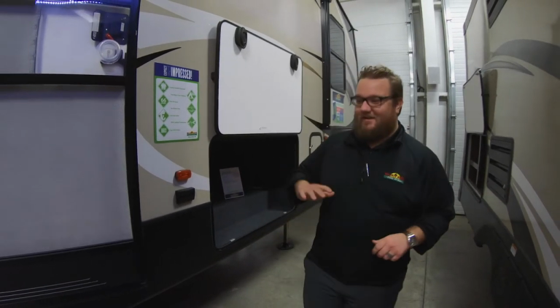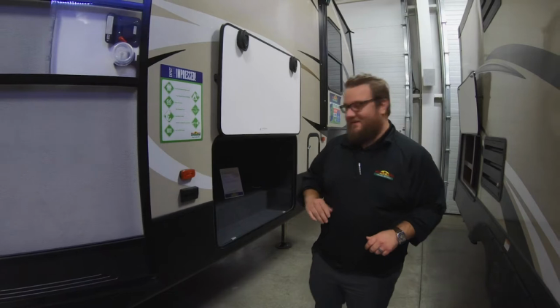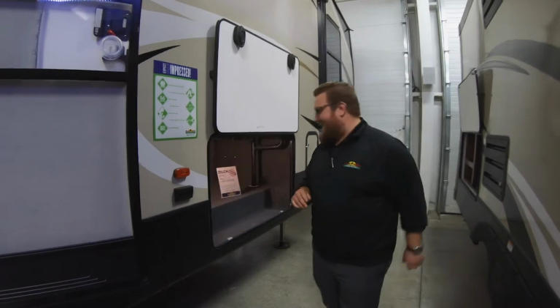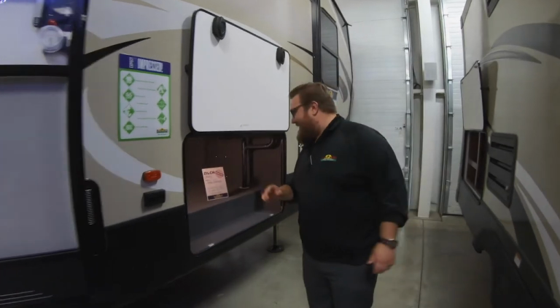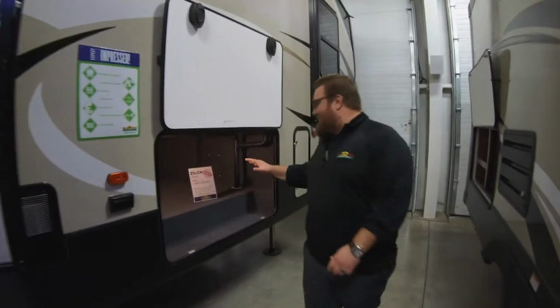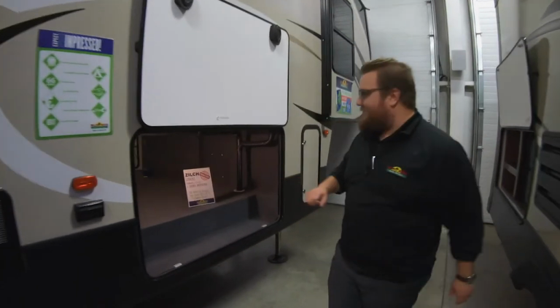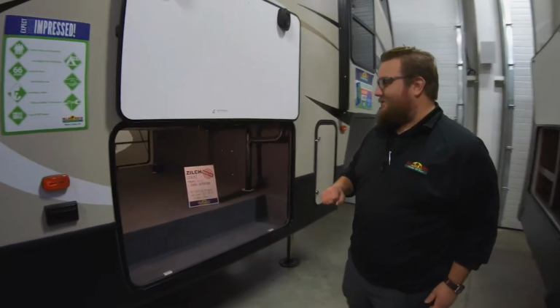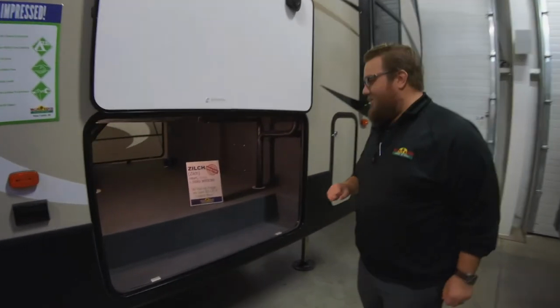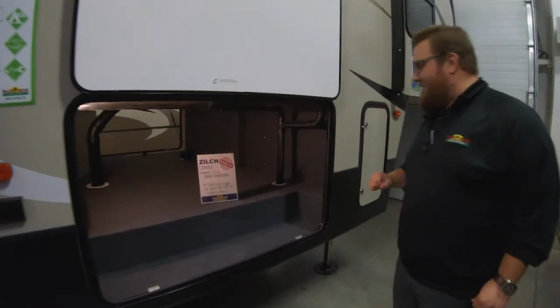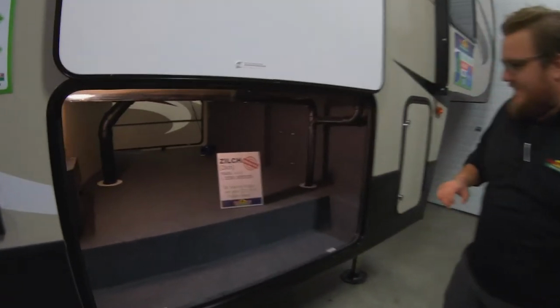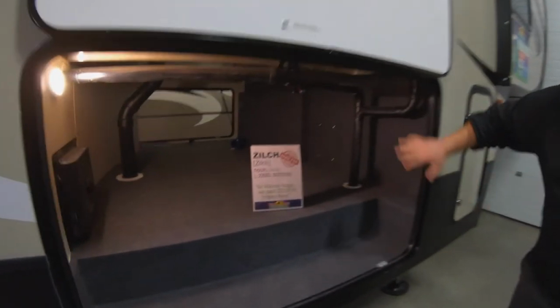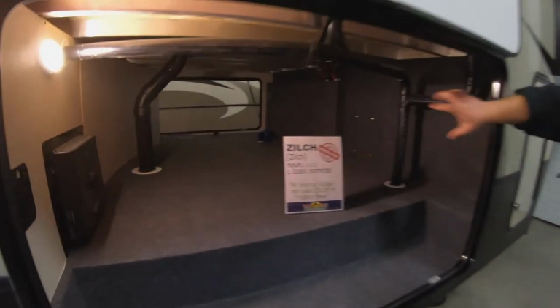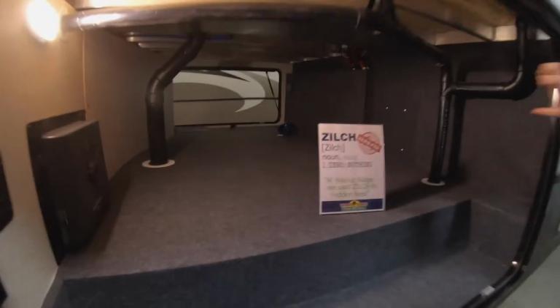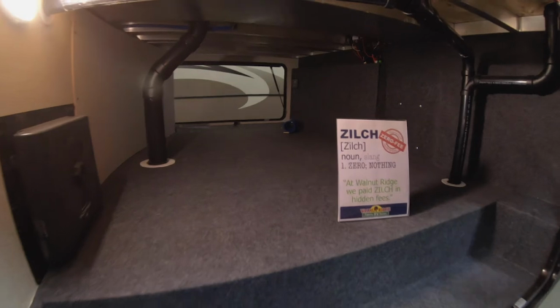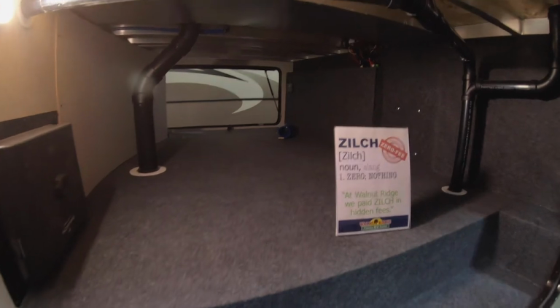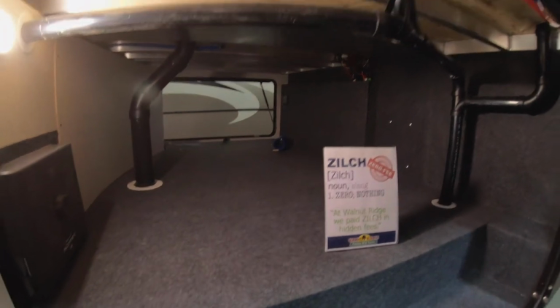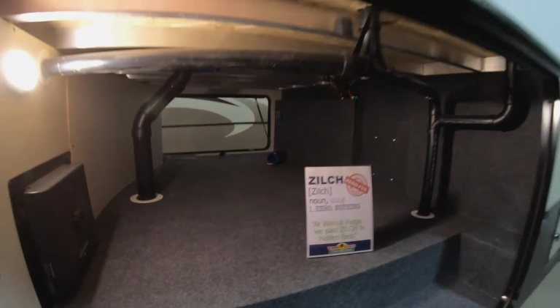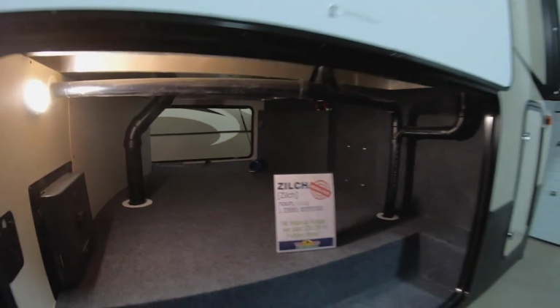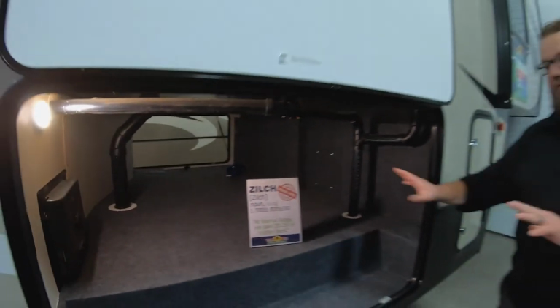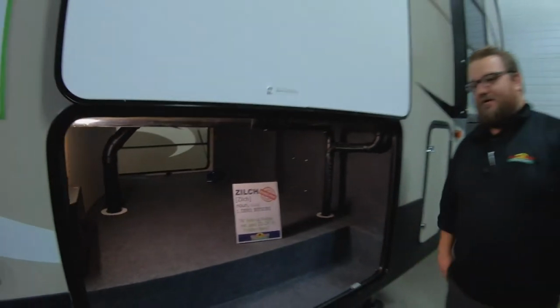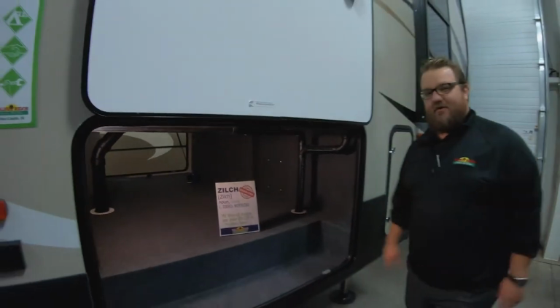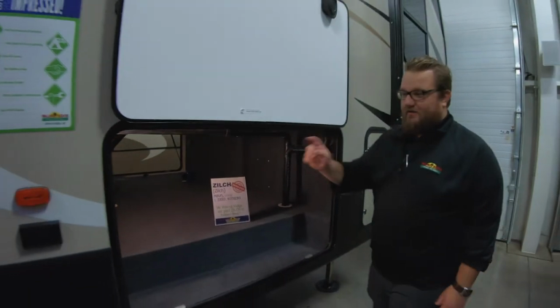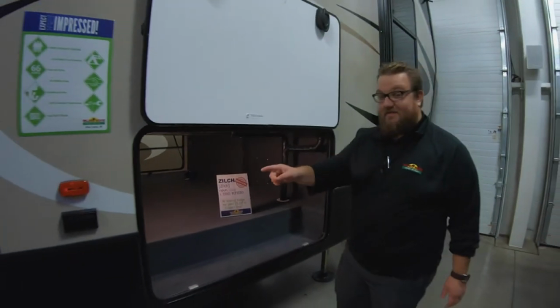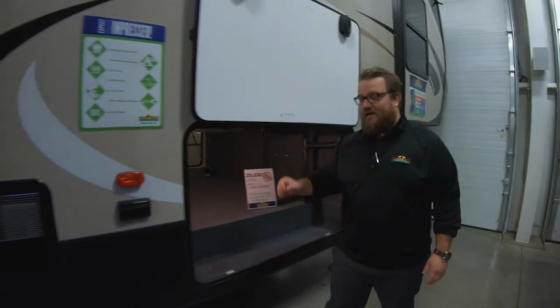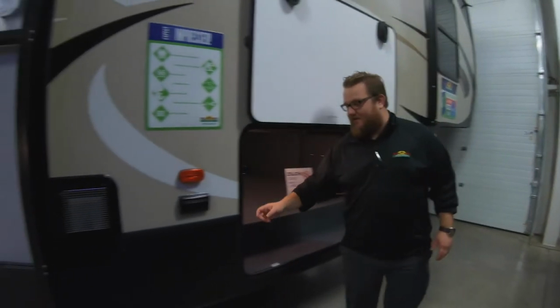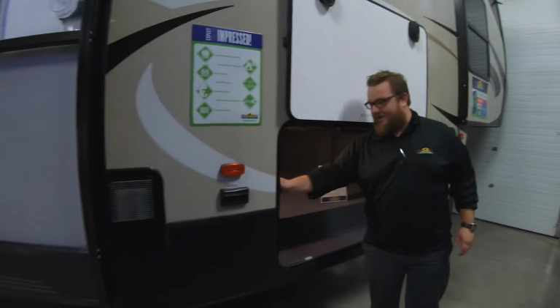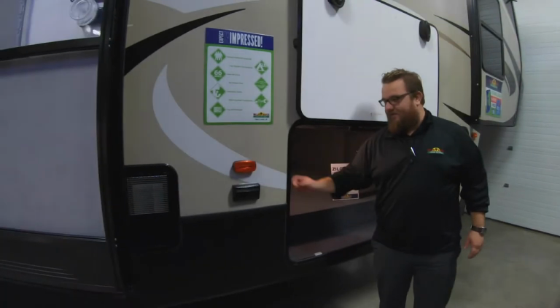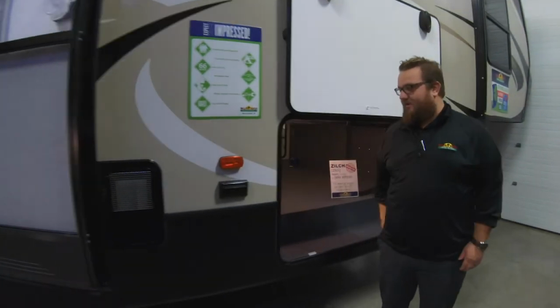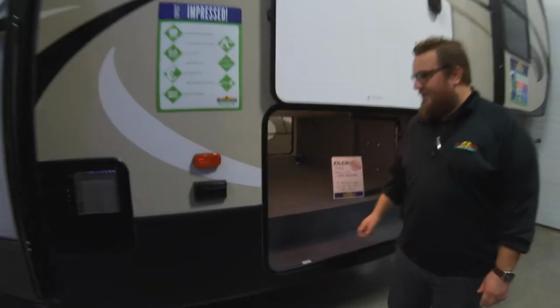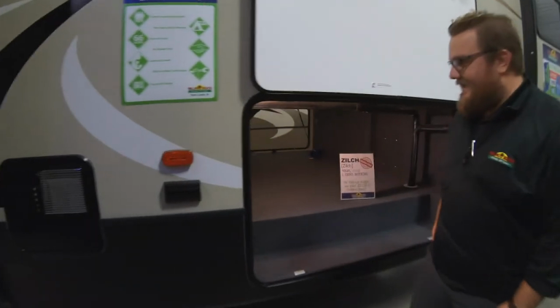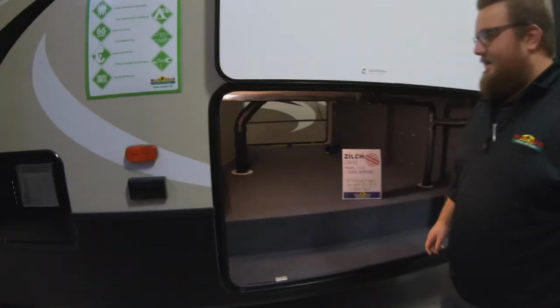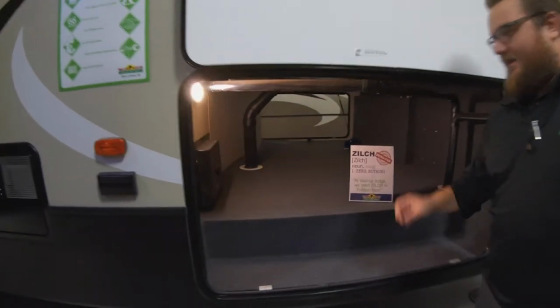Let's check out a couple features on the outside. You have a huge pass-through storage here — it goes all the way across with a nice big baggage door over there as well, so plenty of room up here for whatever you want. There are TV hookups here in the outside compartment if you want to put a TV outside.